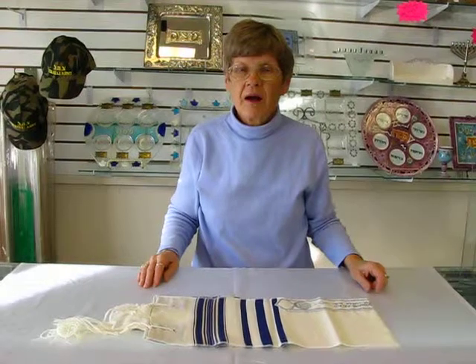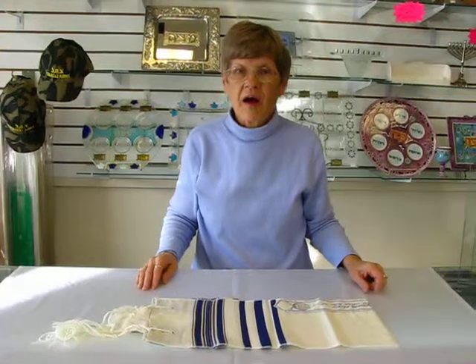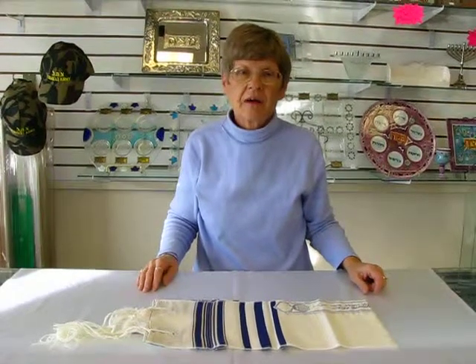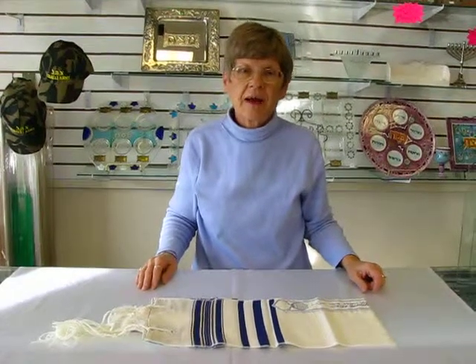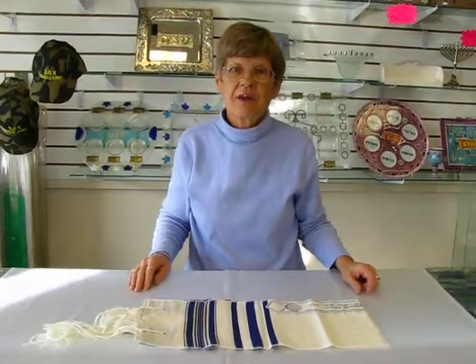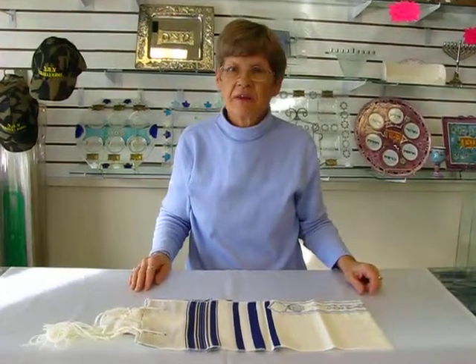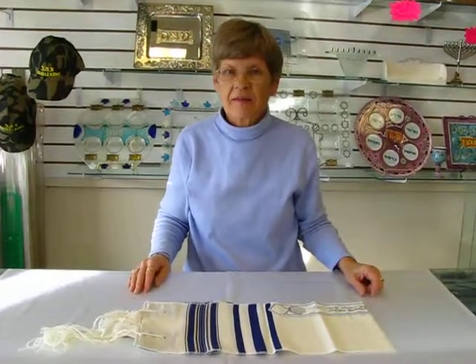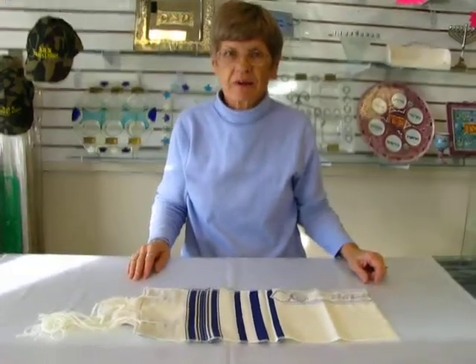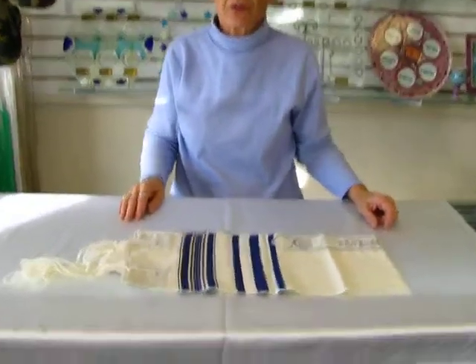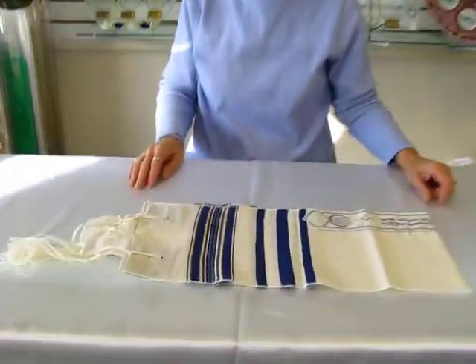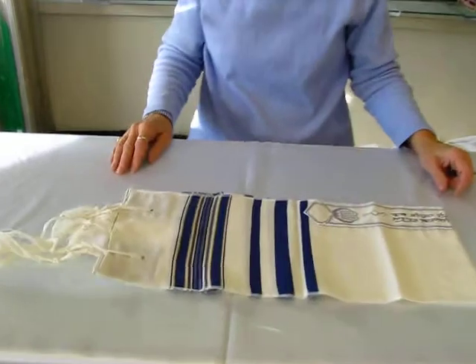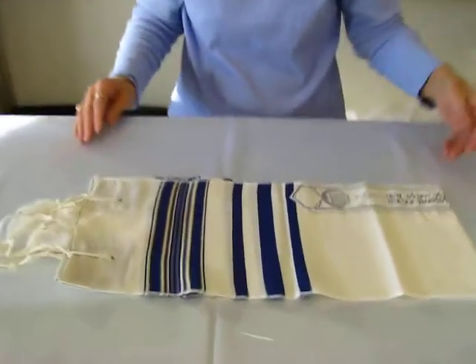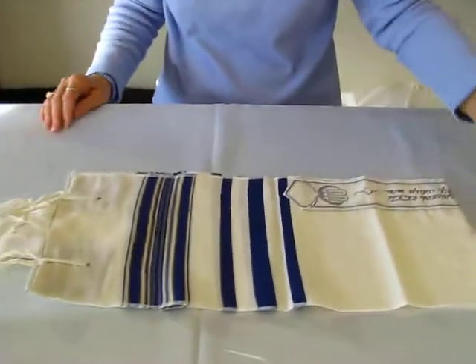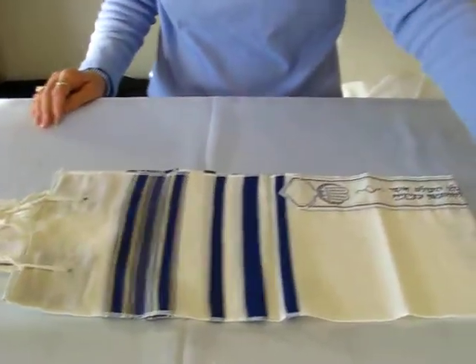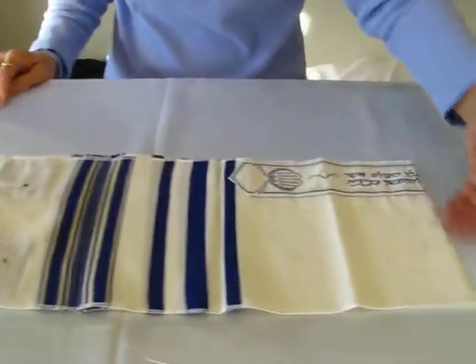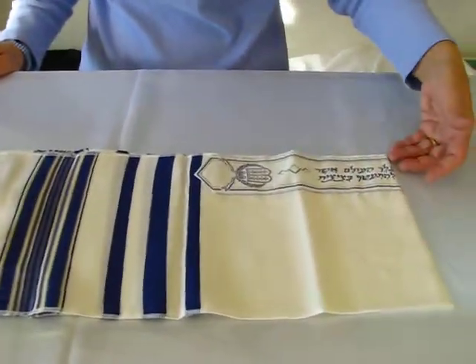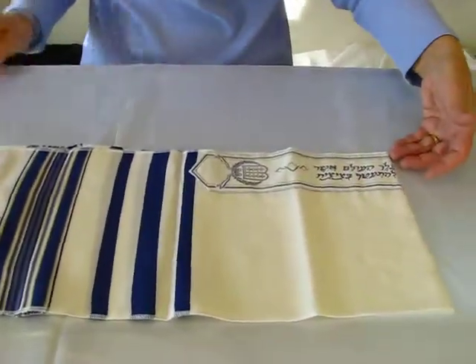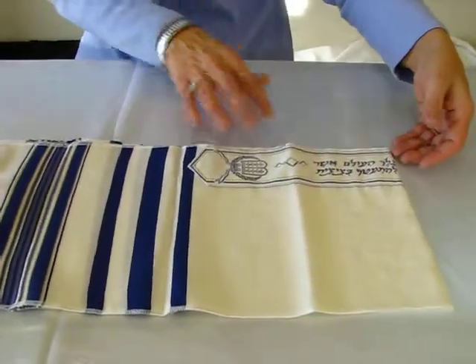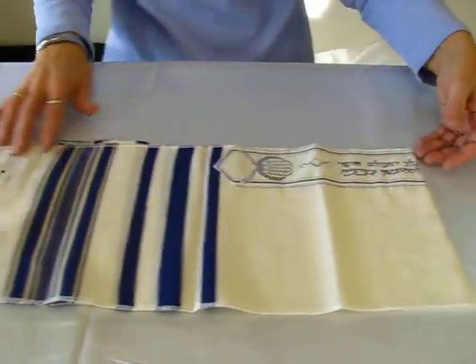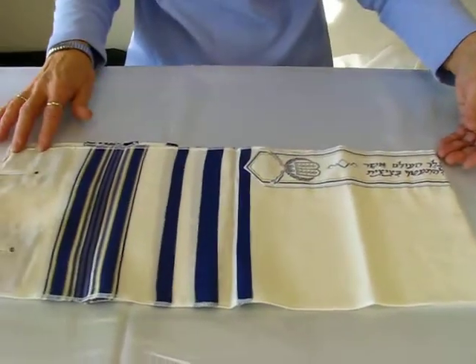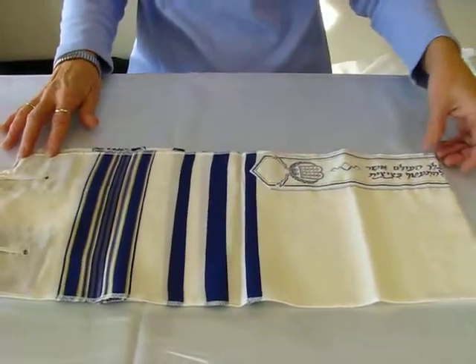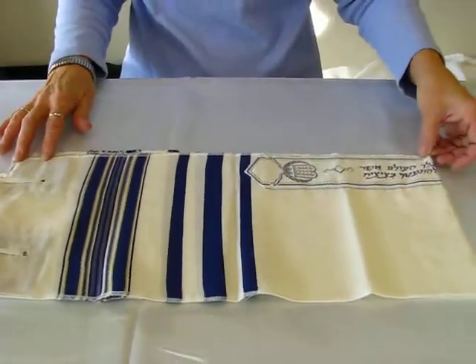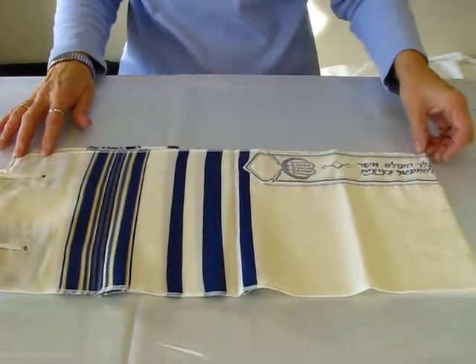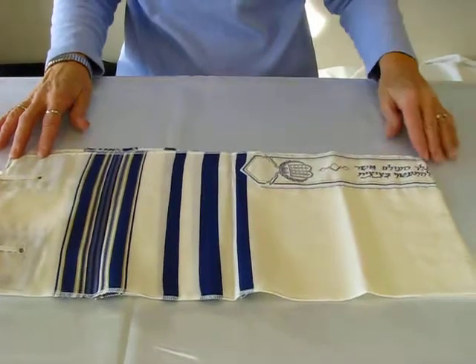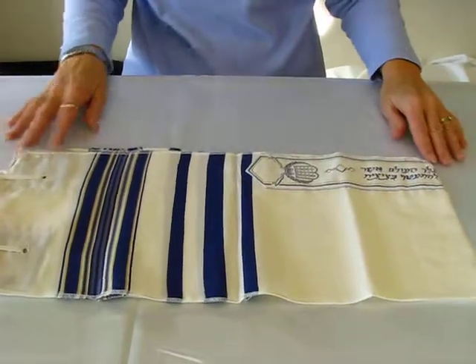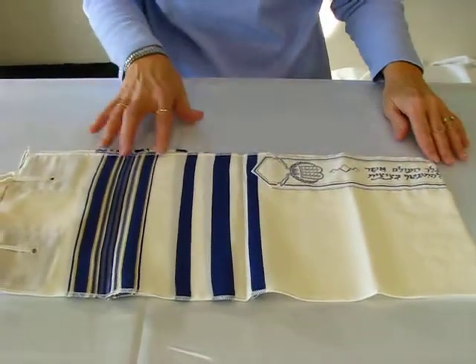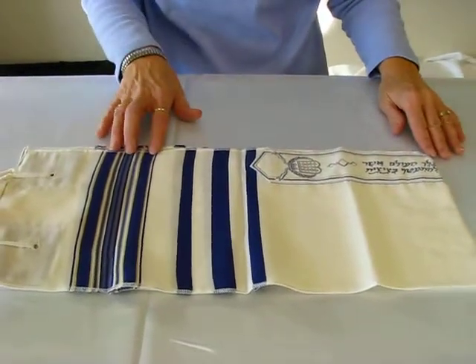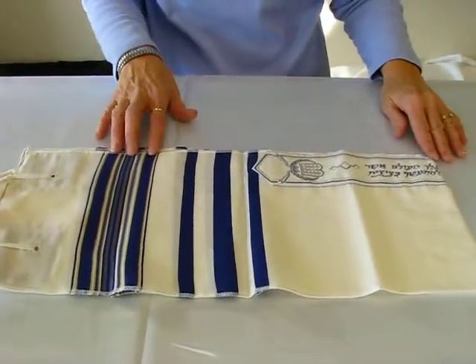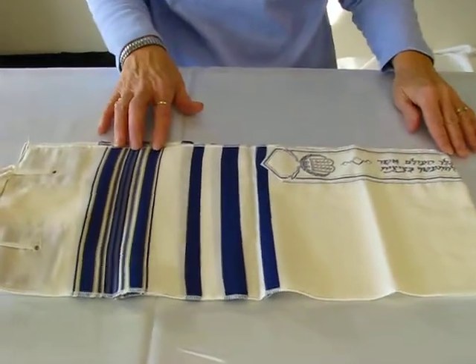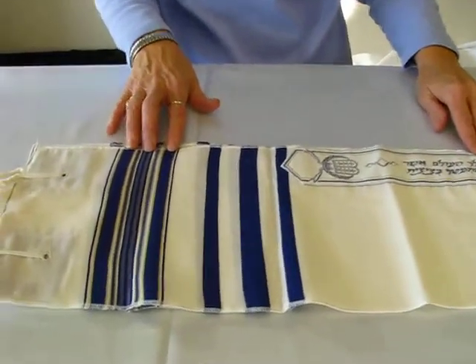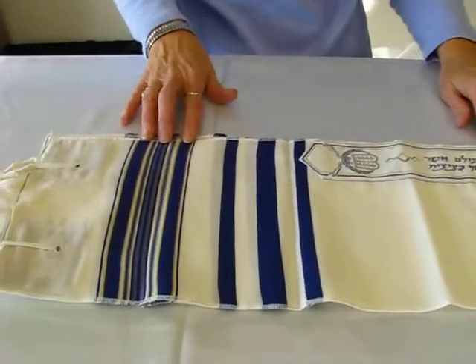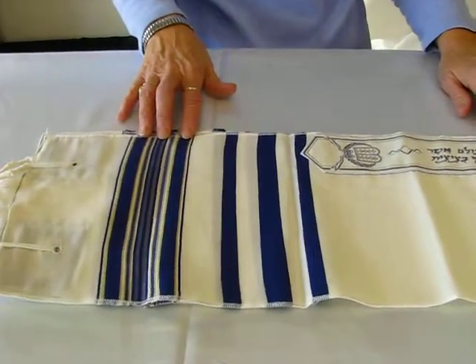Hi, it's Hala, and today I have an infant talus I'd like to show you. This talus is 8 inches wide and 42 inches long. This particular one has blue stripes with a gold metallic thread in it.